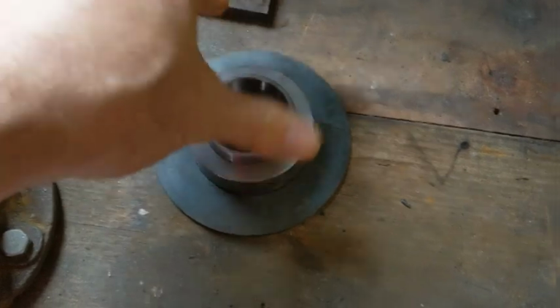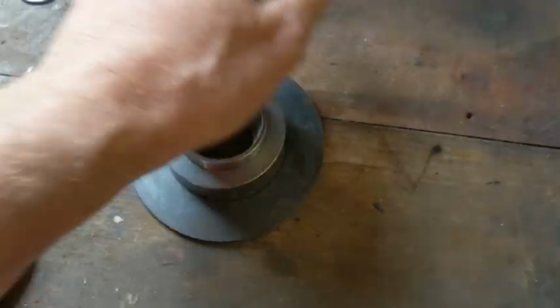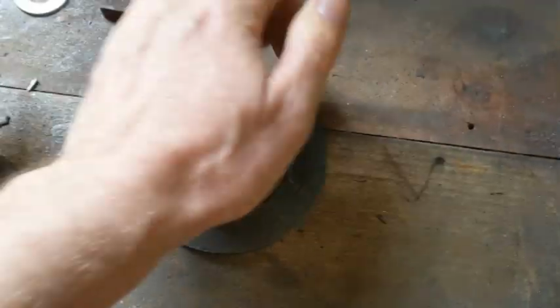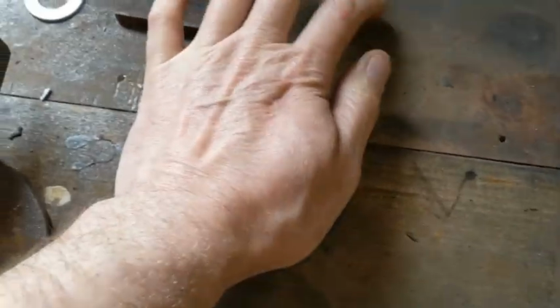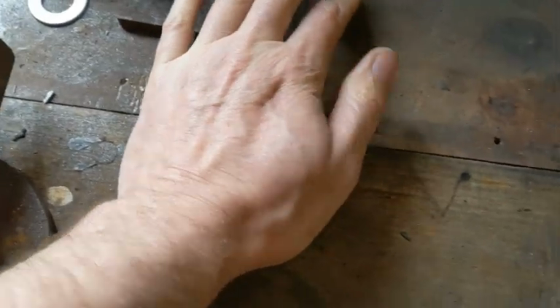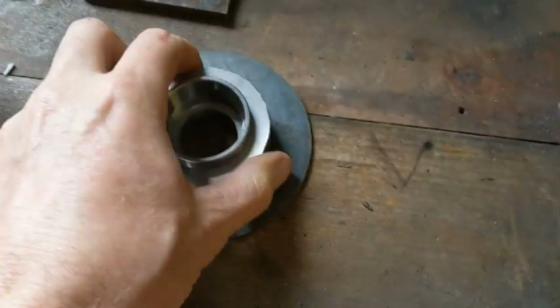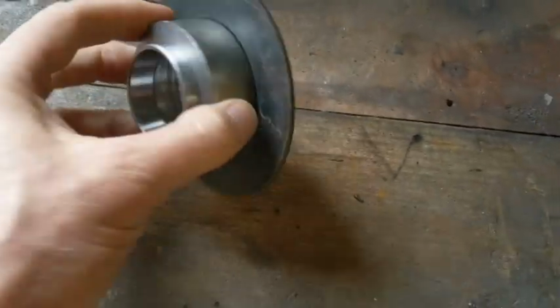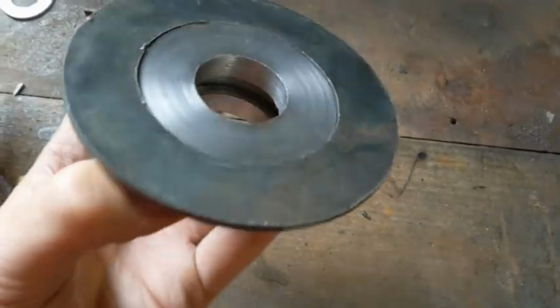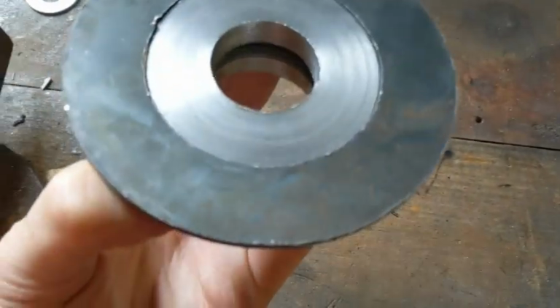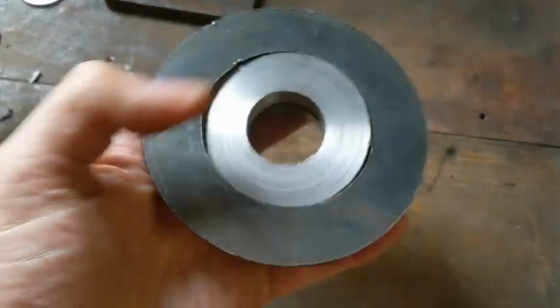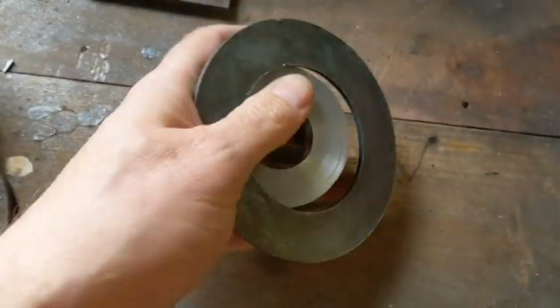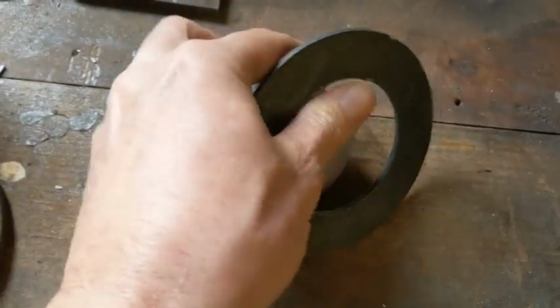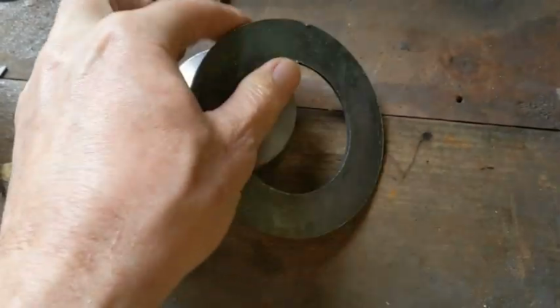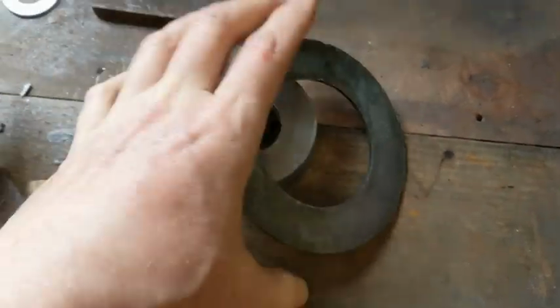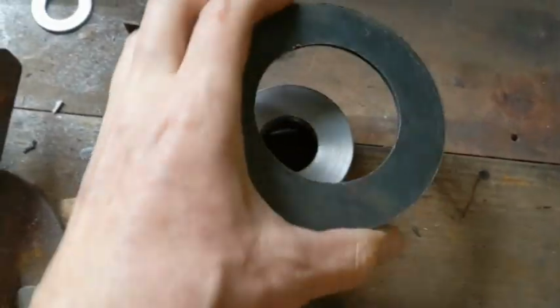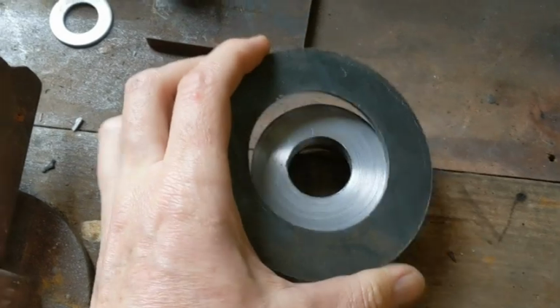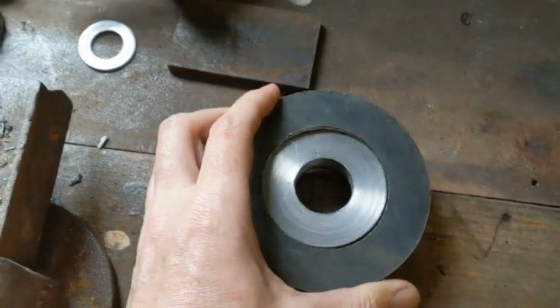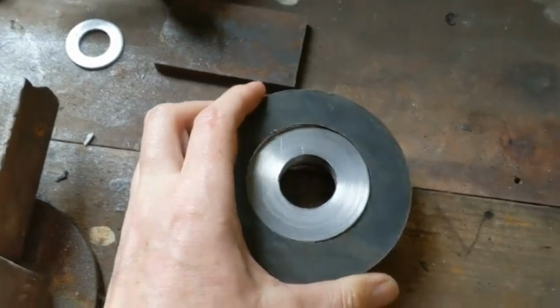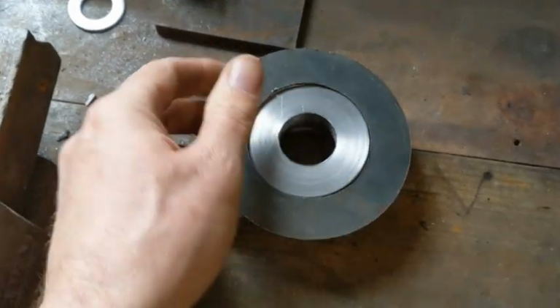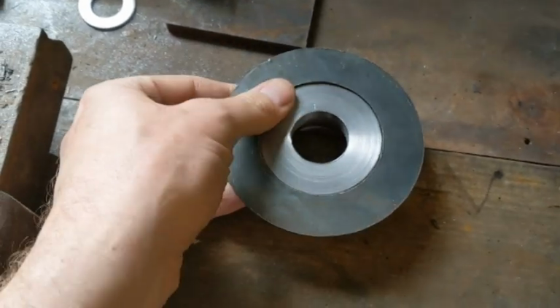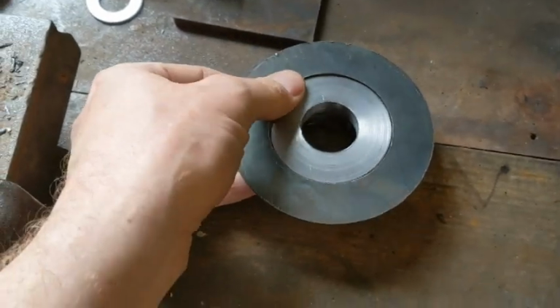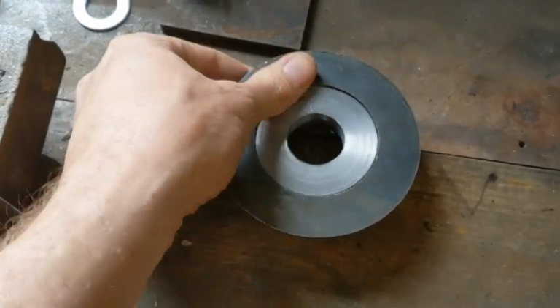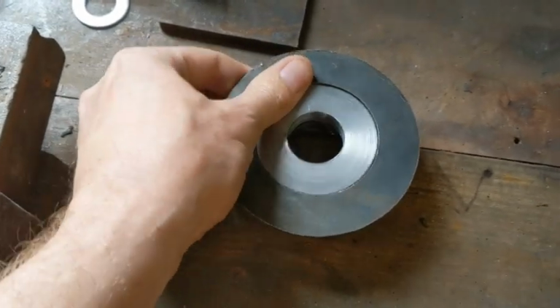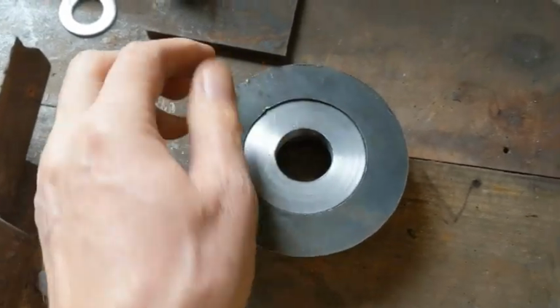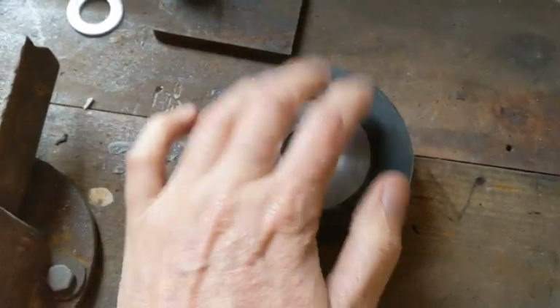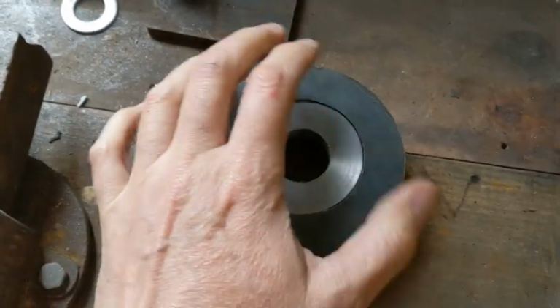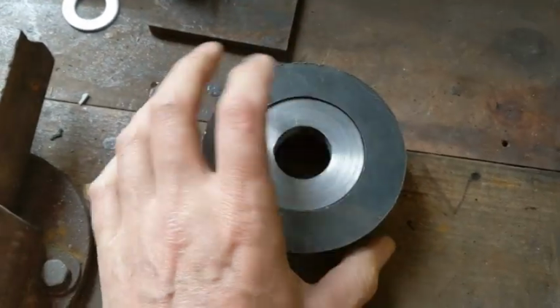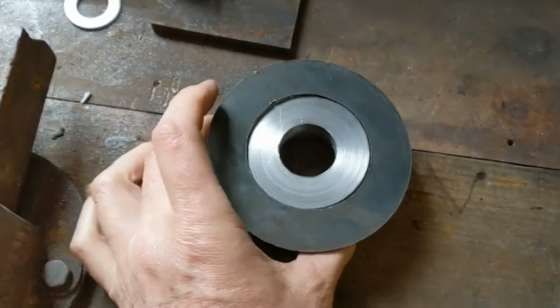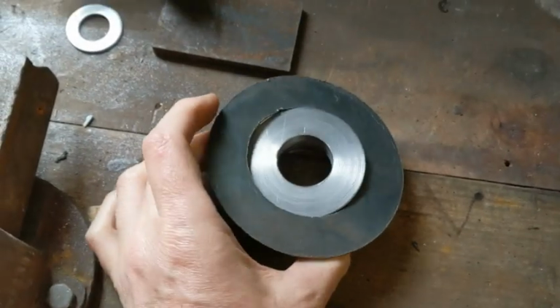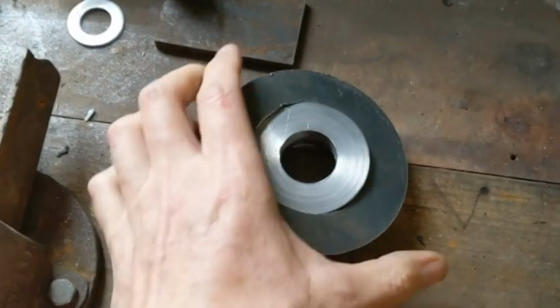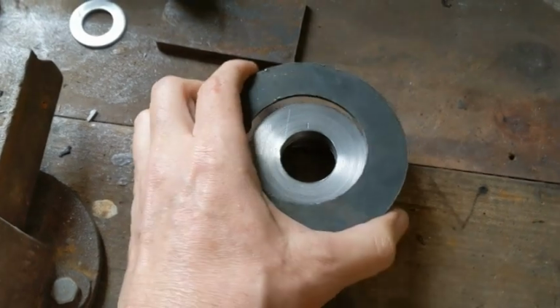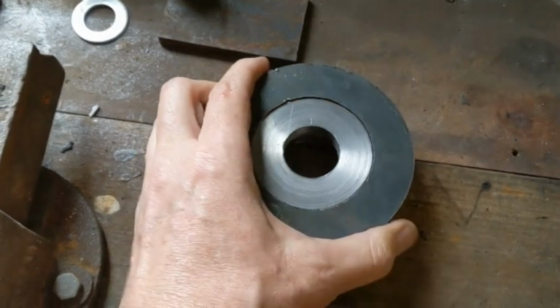Oh, that's pretty much a perfect fit. Should just press in there, no worries. A little bit of persuasion and that'll go in, no worries.